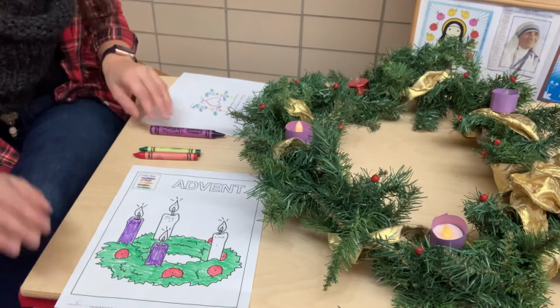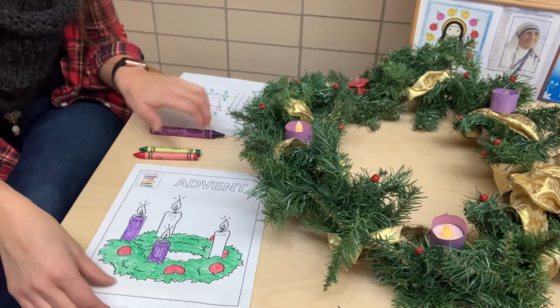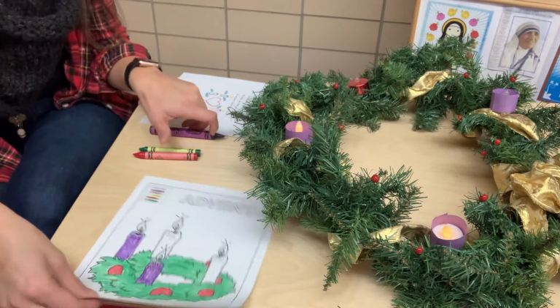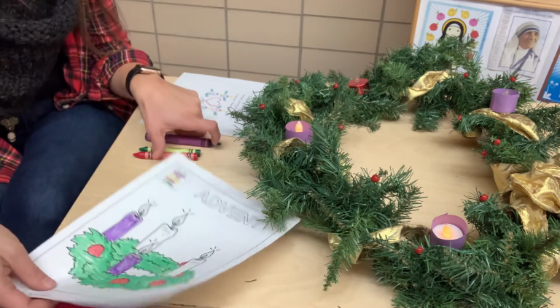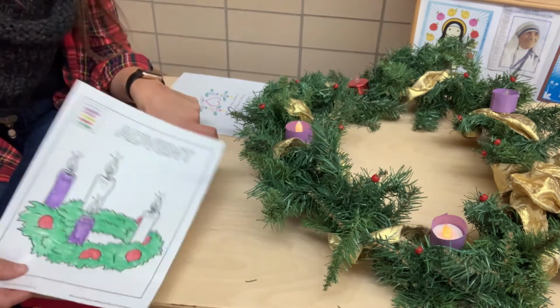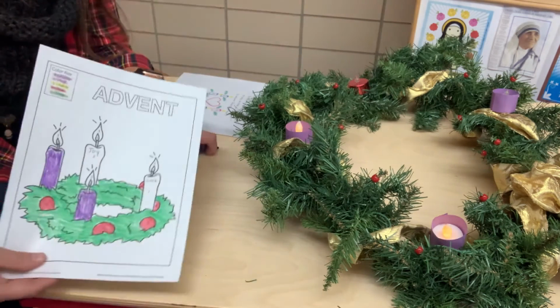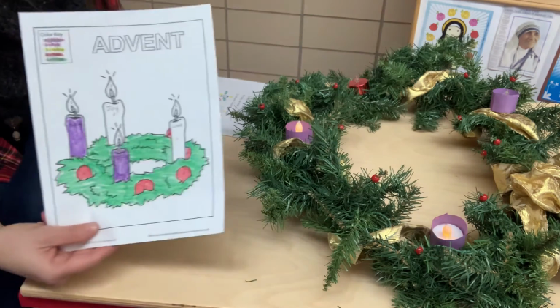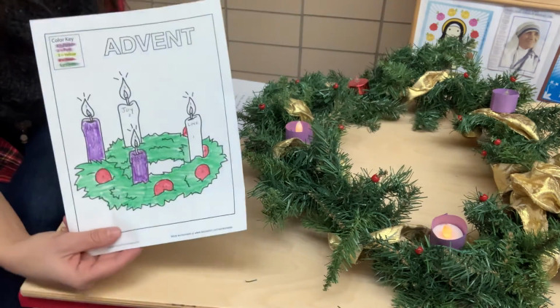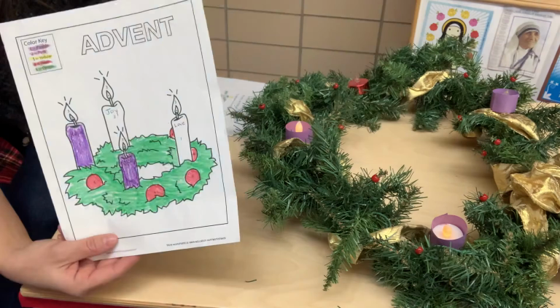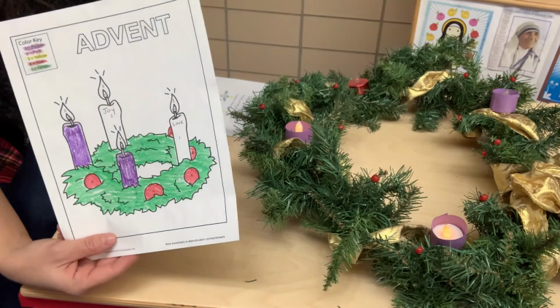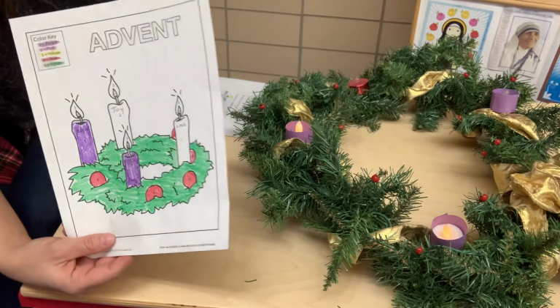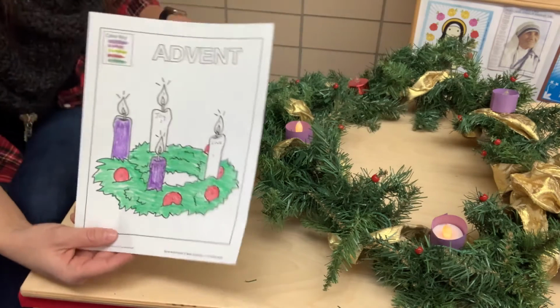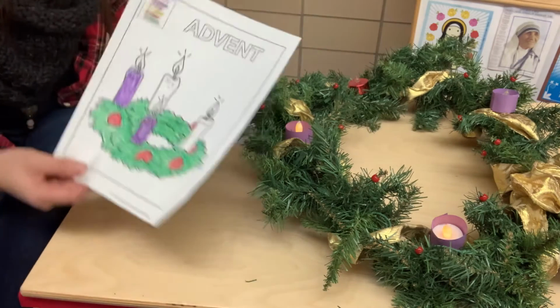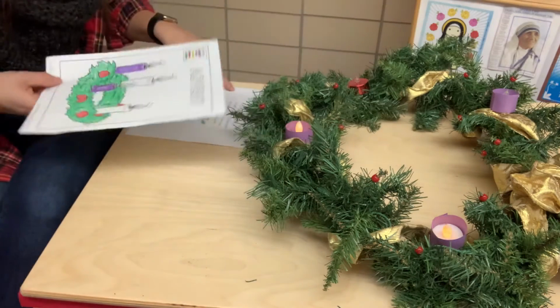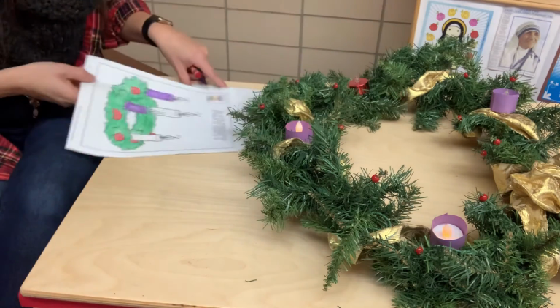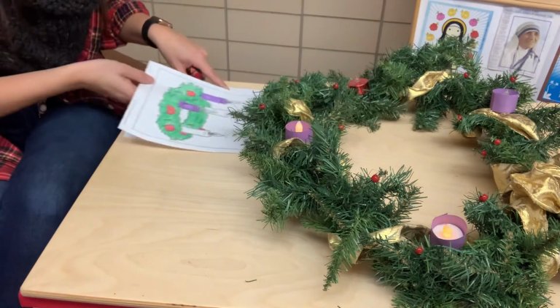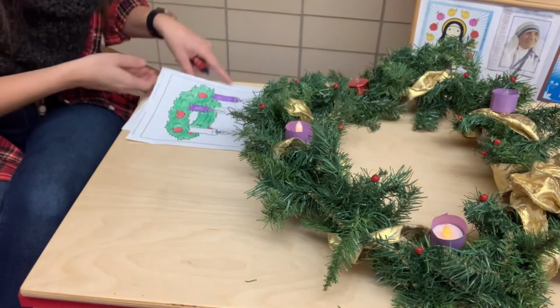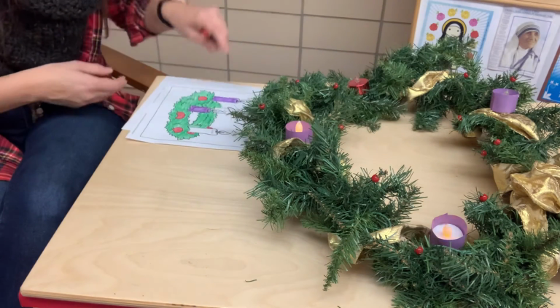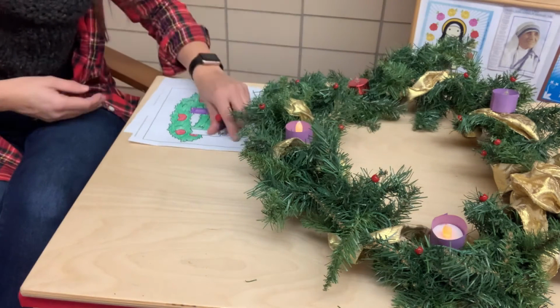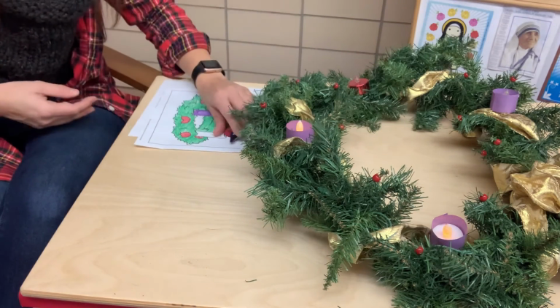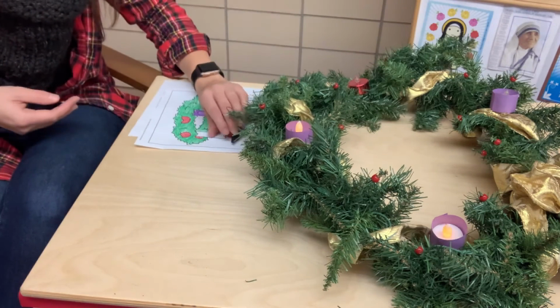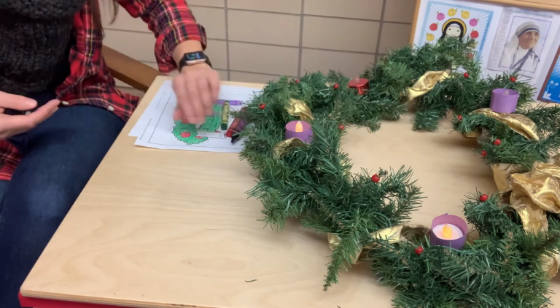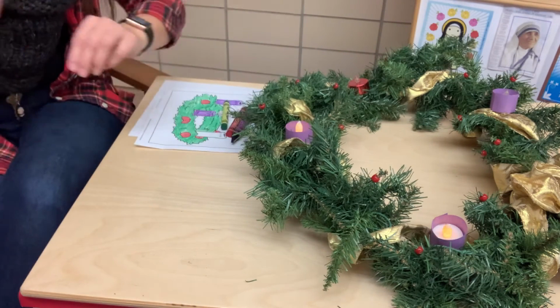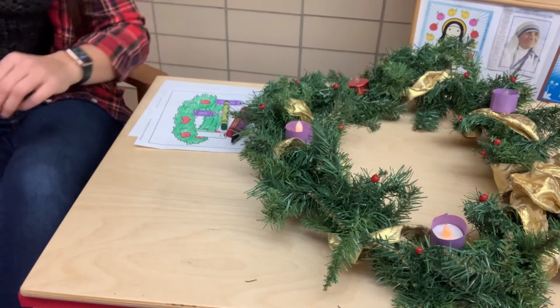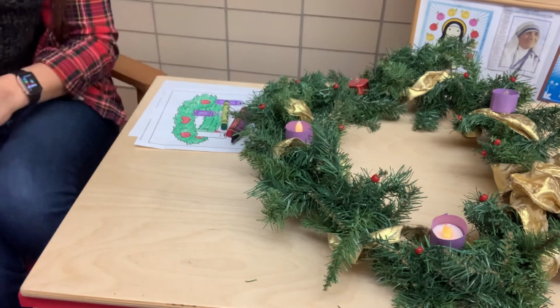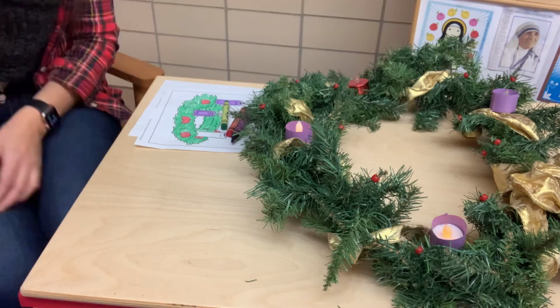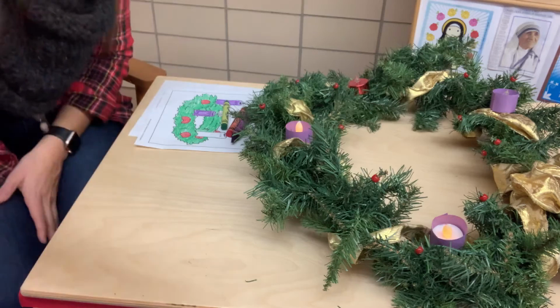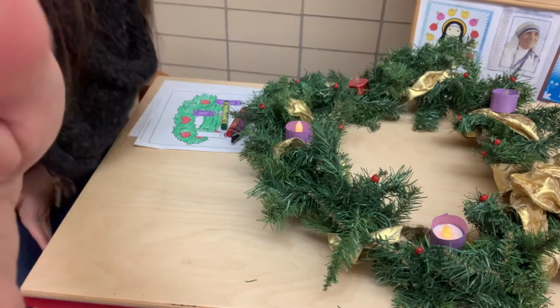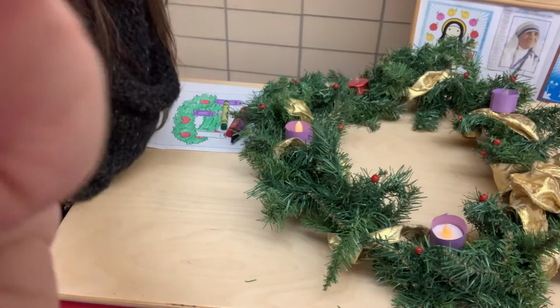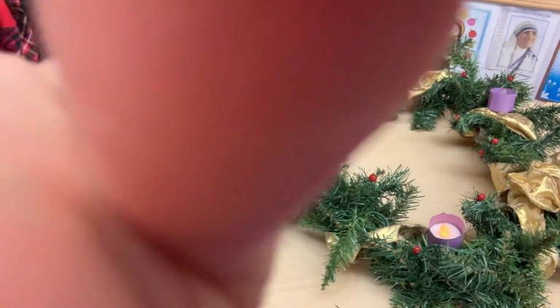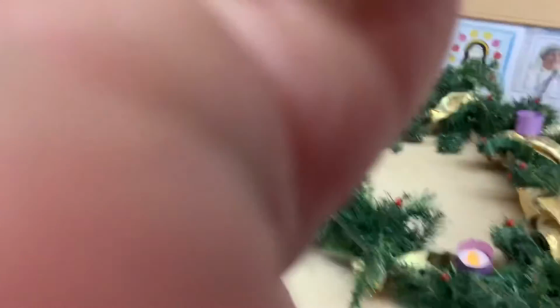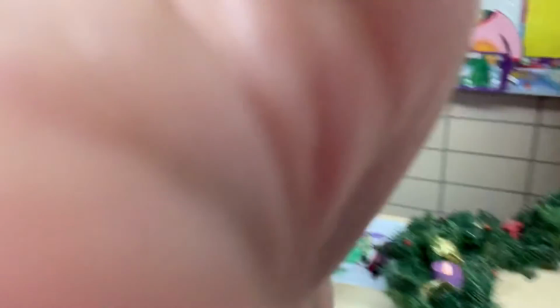You can set that aside for now. If you misplaced it, that's okay. But if you have it, keep it and we'll continue coloring as the weeks go on.